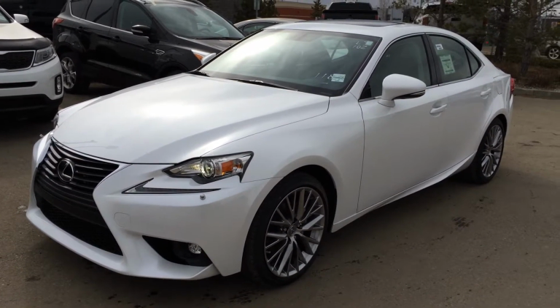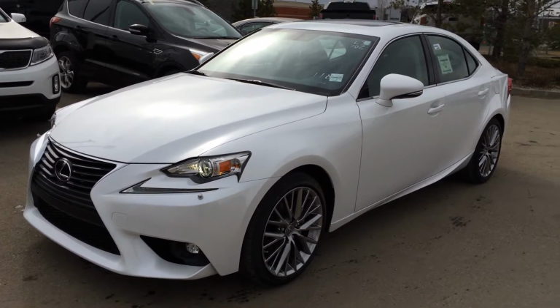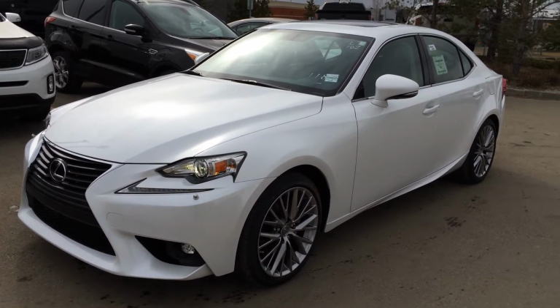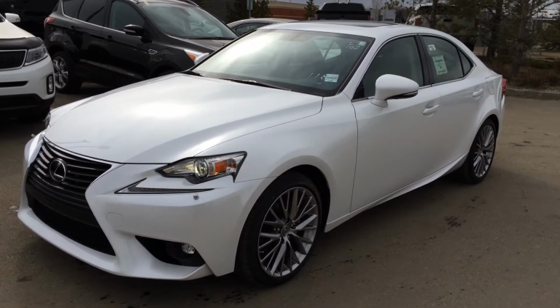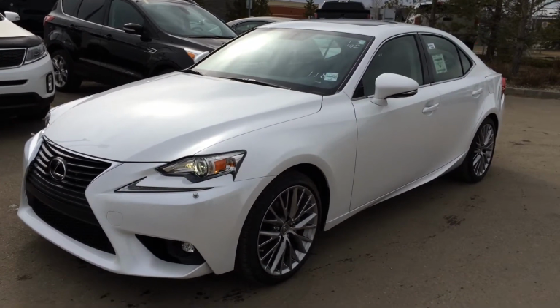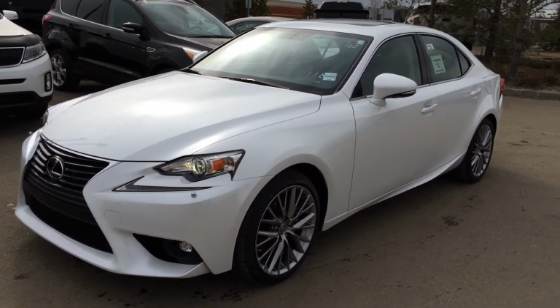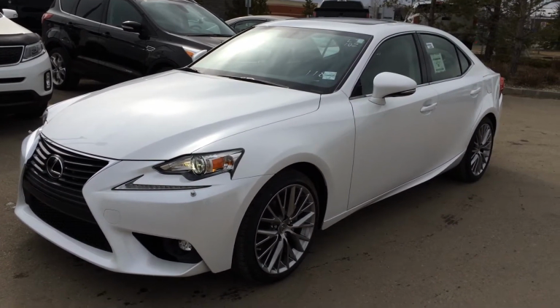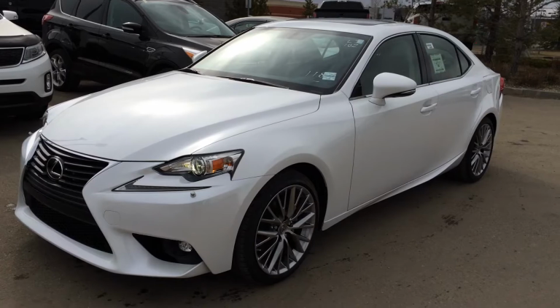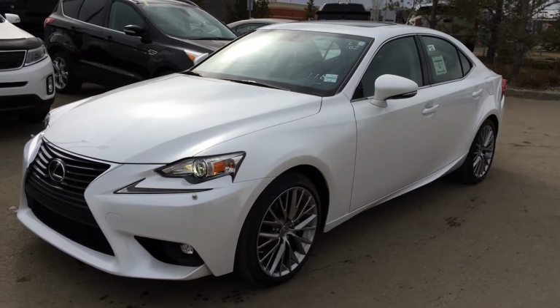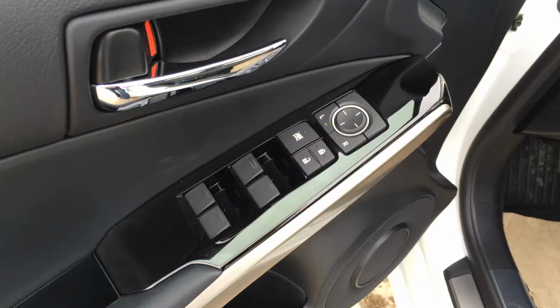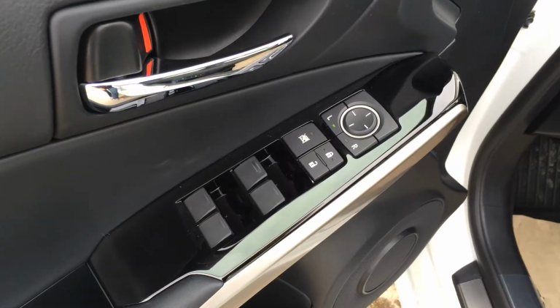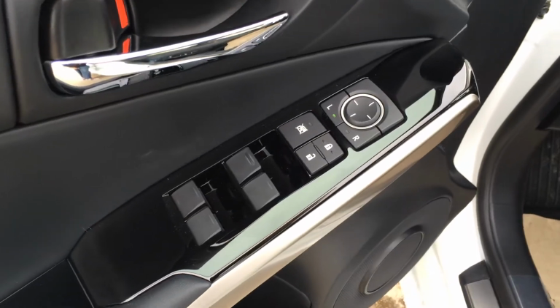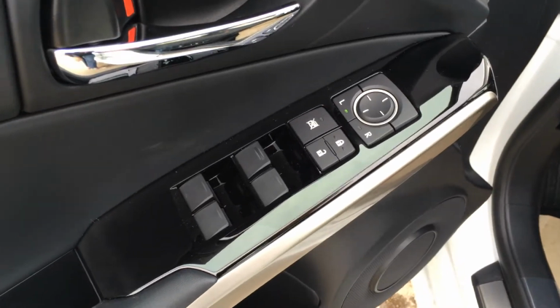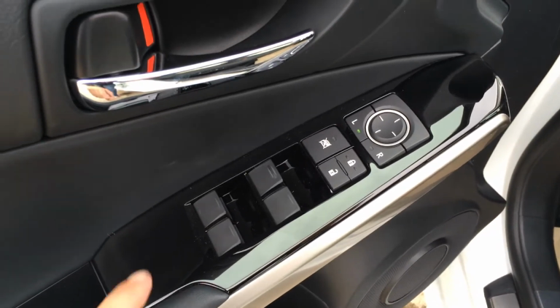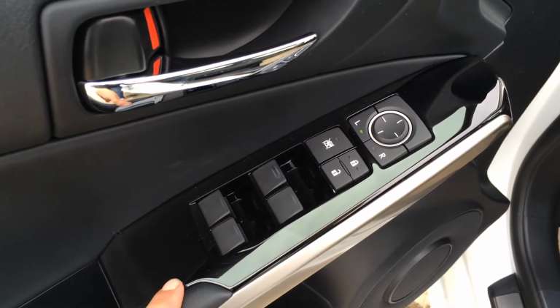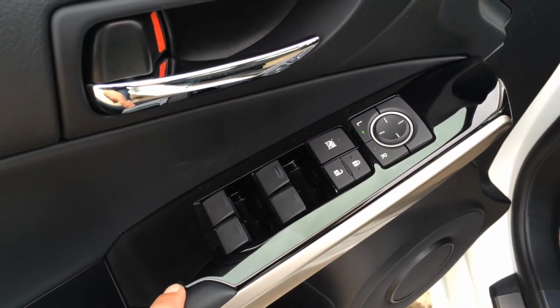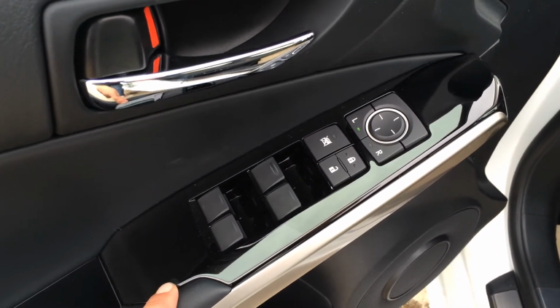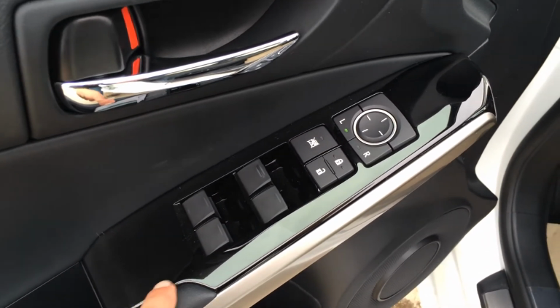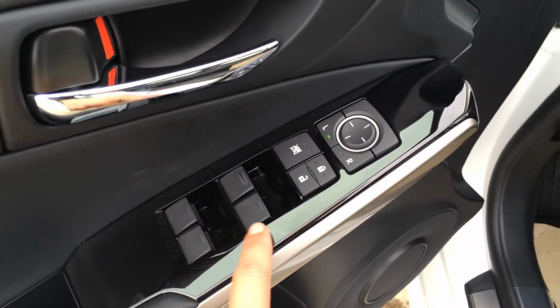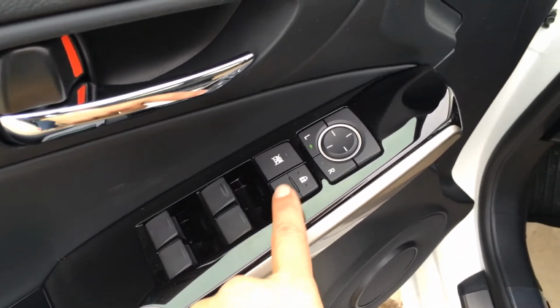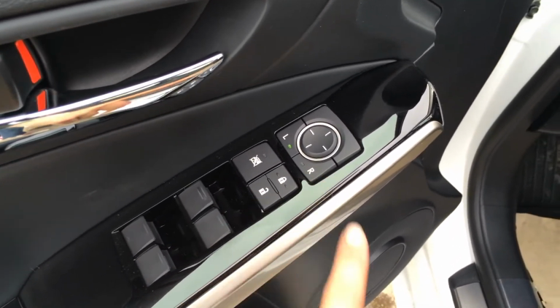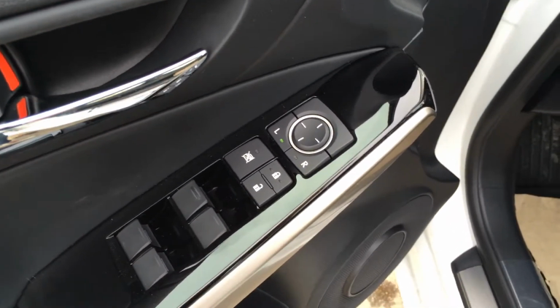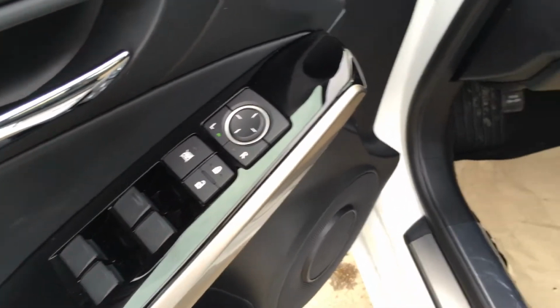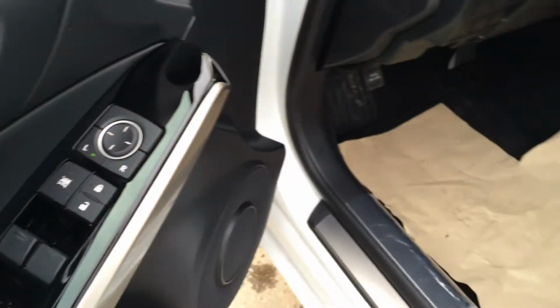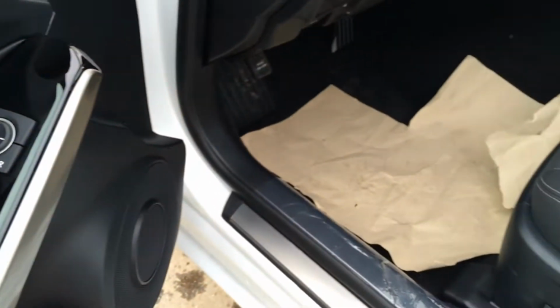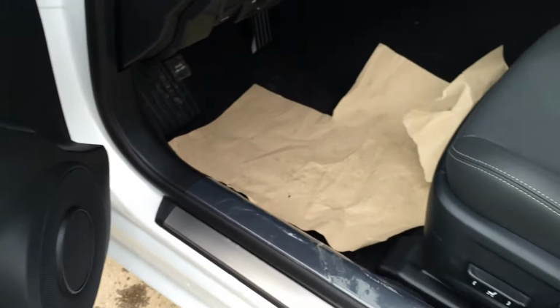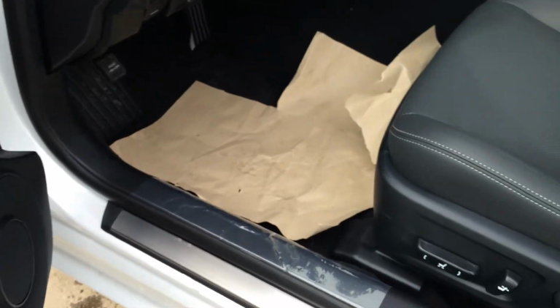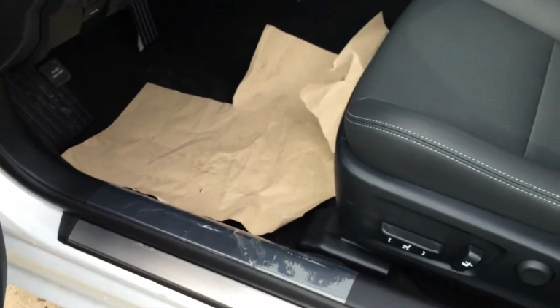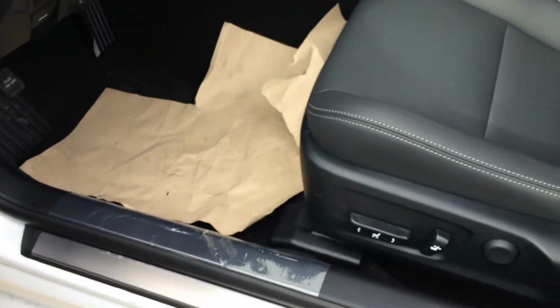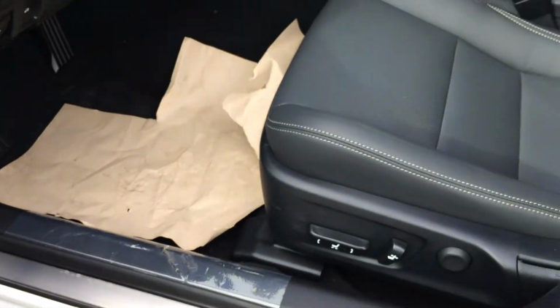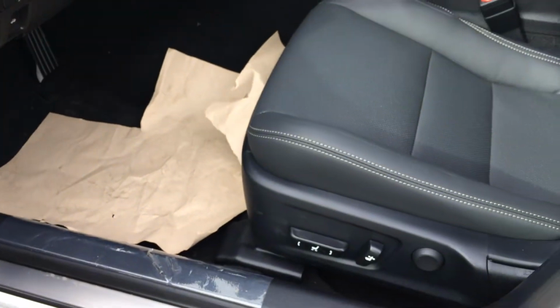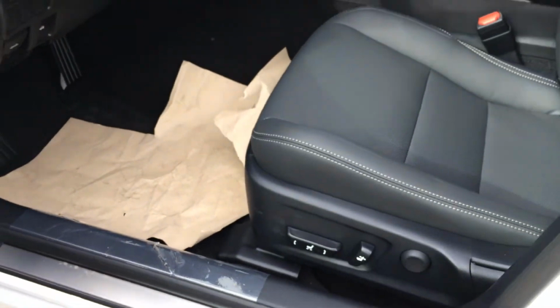This one is a premium package. We have black piano trim throughout the vehicle, power windows, locks and side mirrors, power adjustable front seats, and the driver has lumbar support.